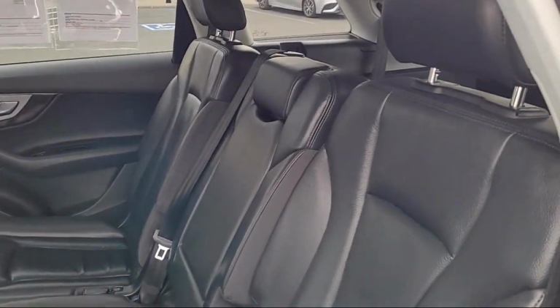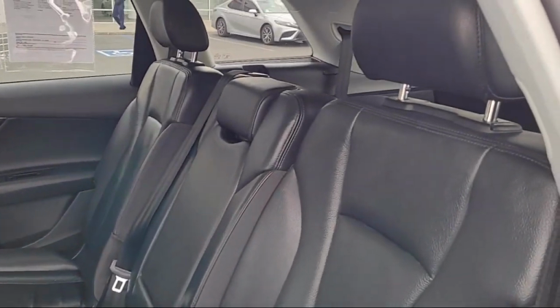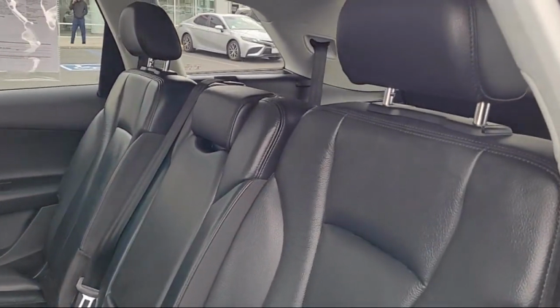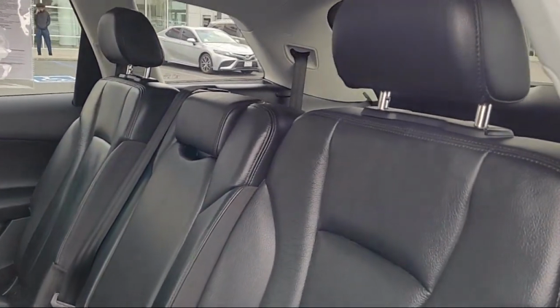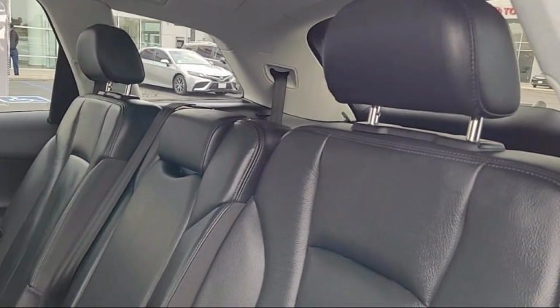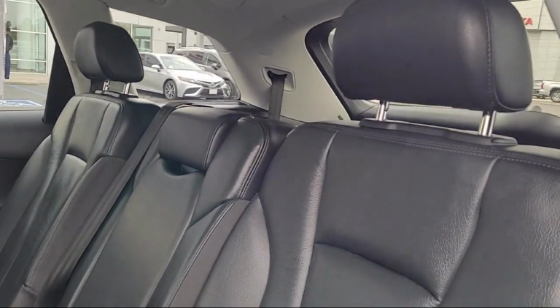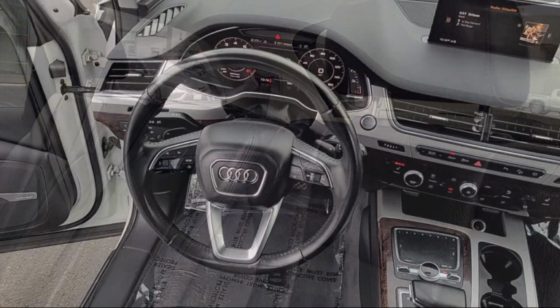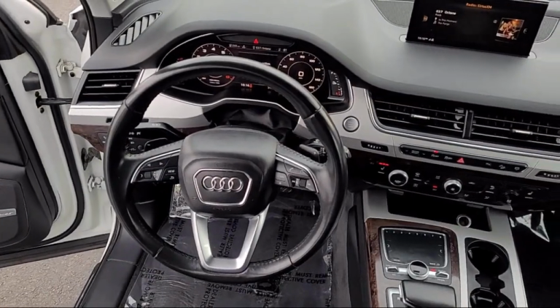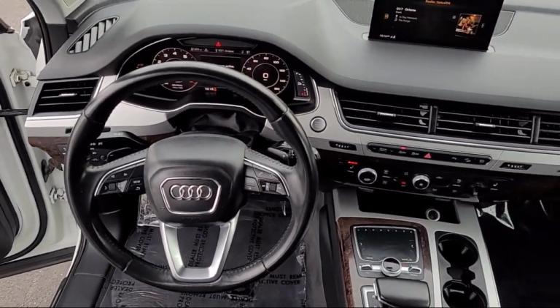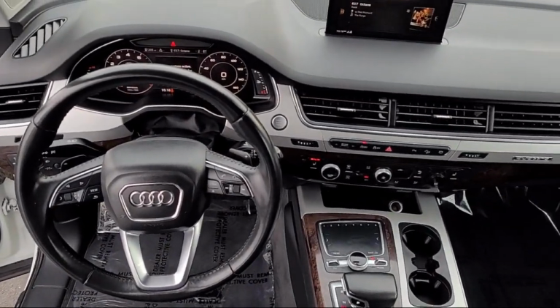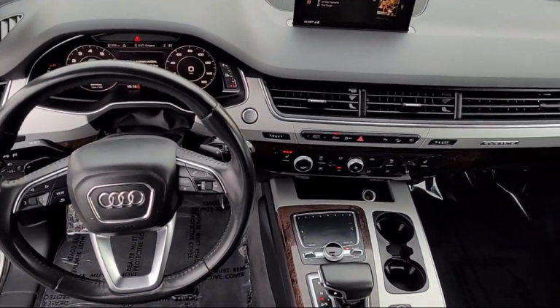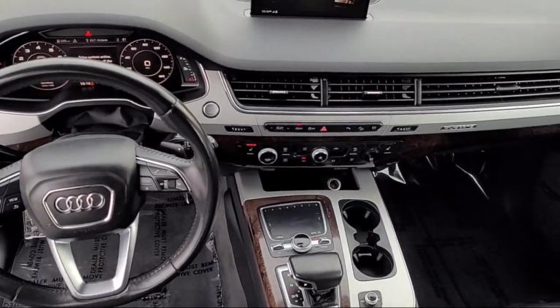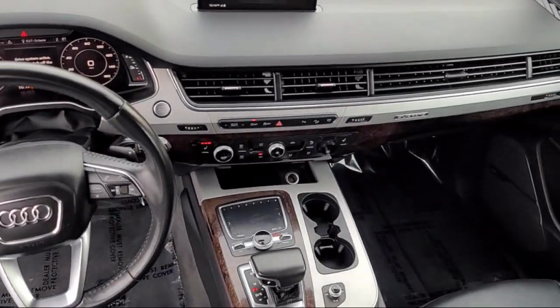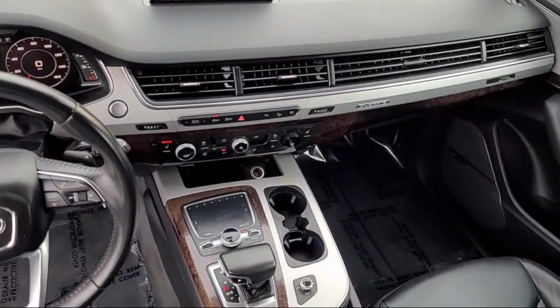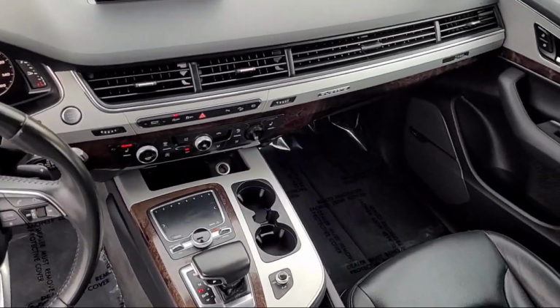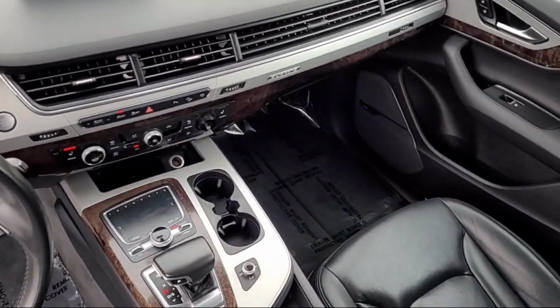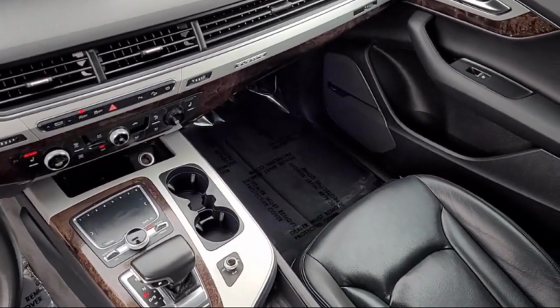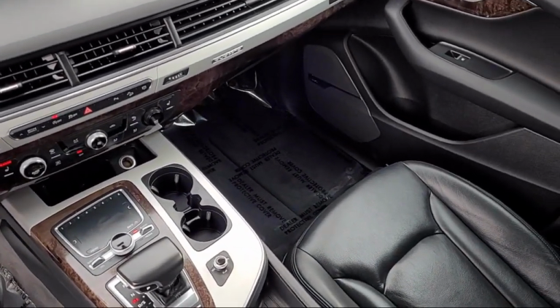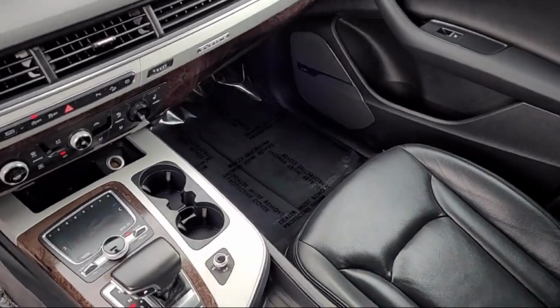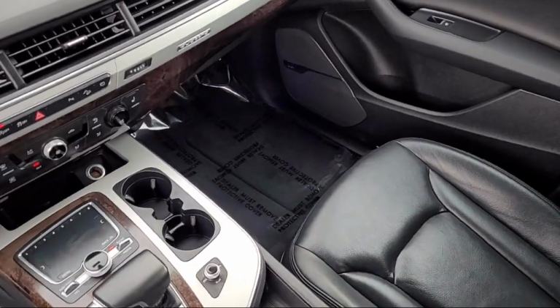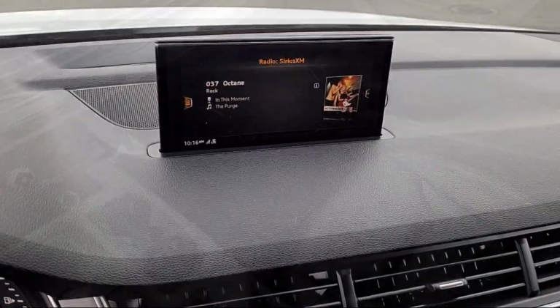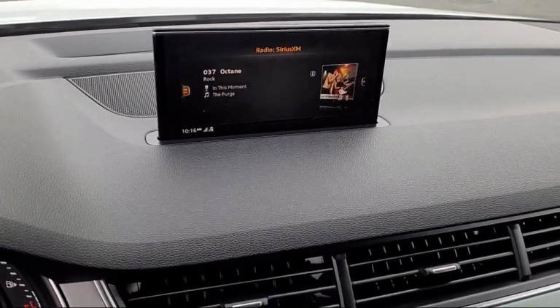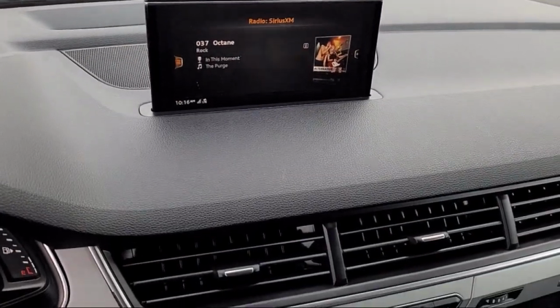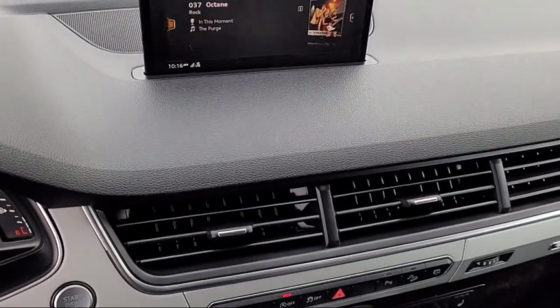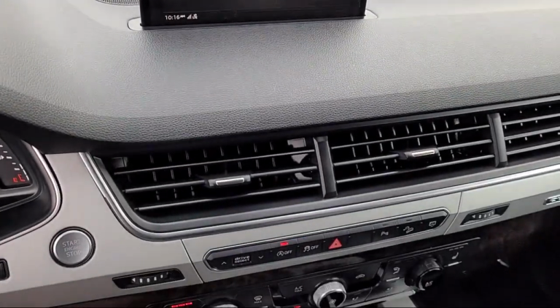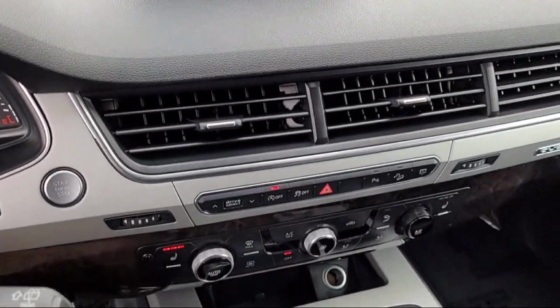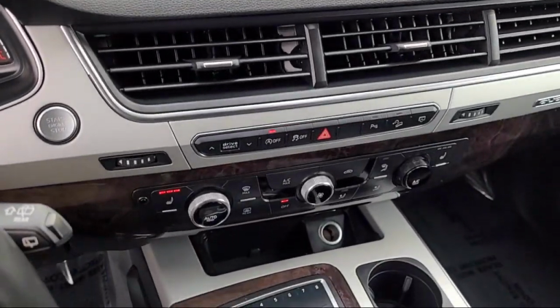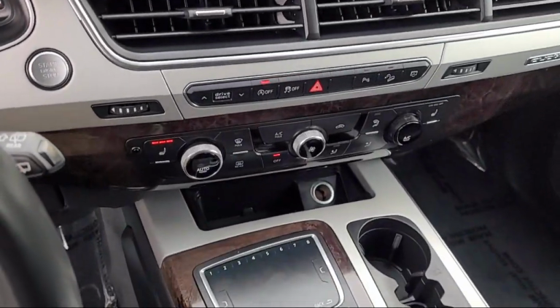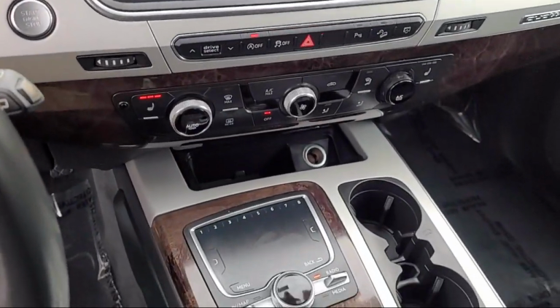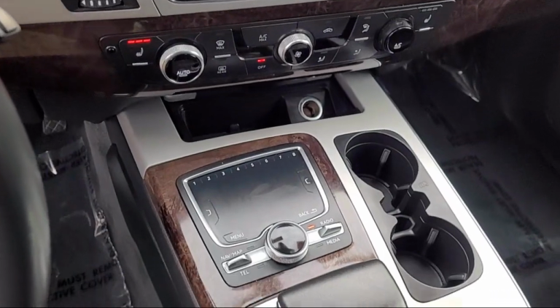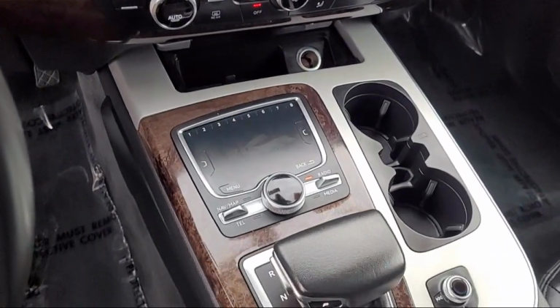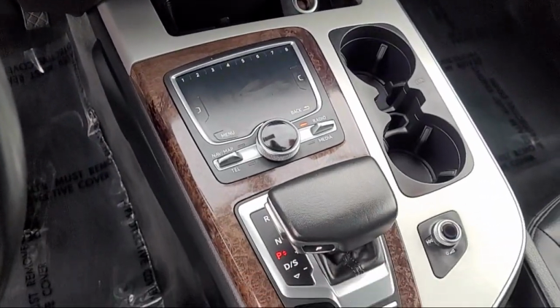Let us prove to you why so many people choose Toyota Town of Stockton. We hope you'll give us the opportunity to show you what excellence in customer service looks like. So give us a call or stop by today. We're located at 2150 East Hammer Lane in Stockton.